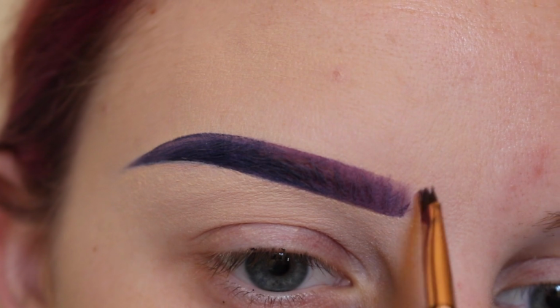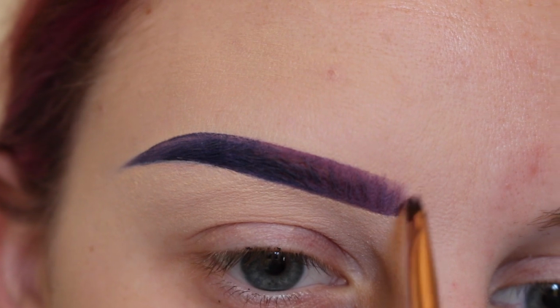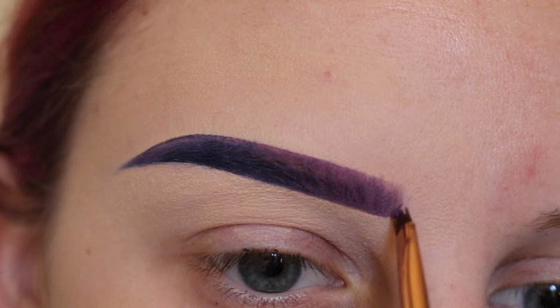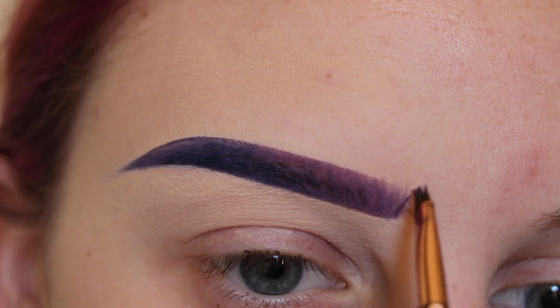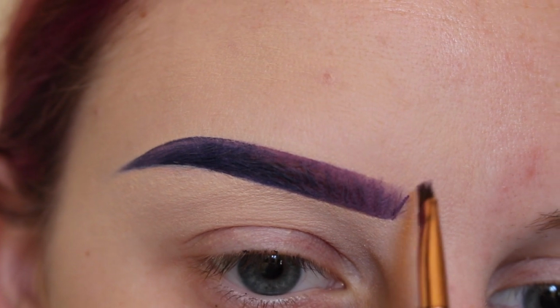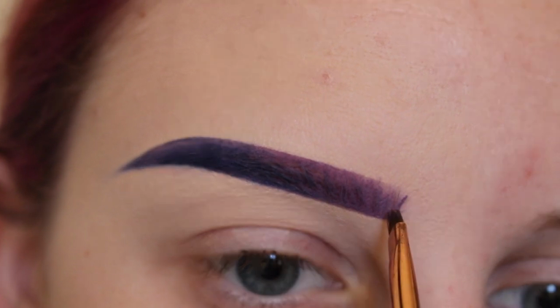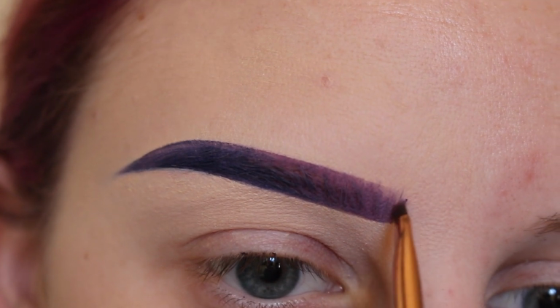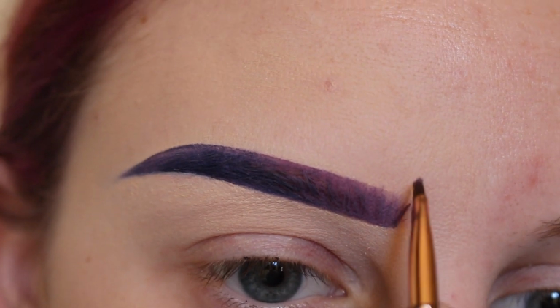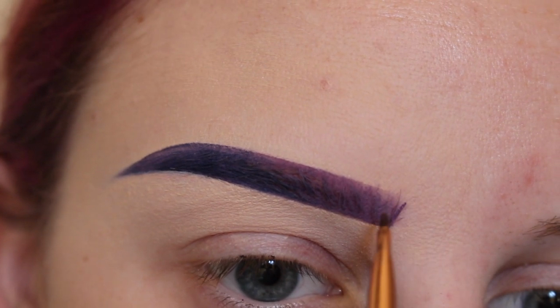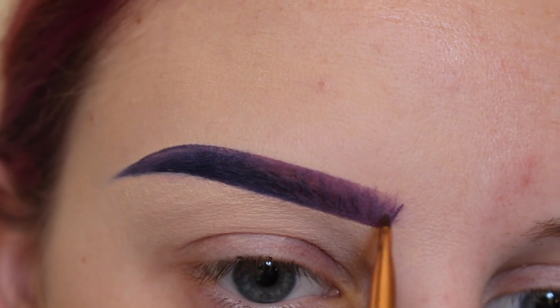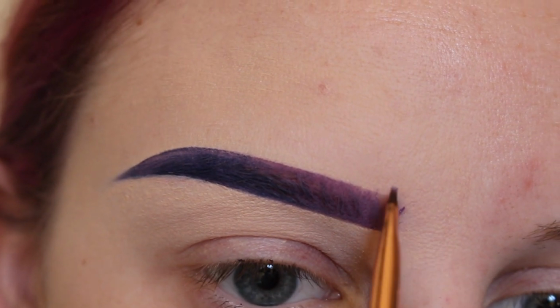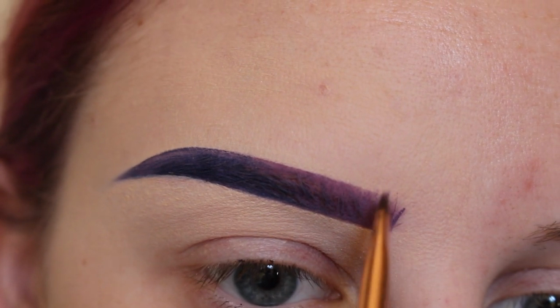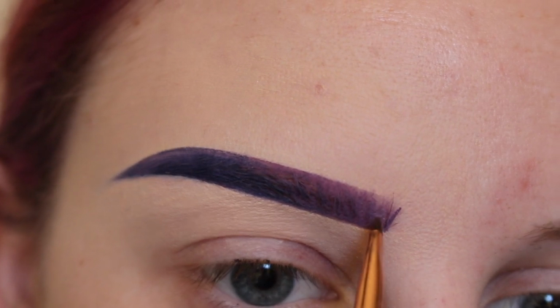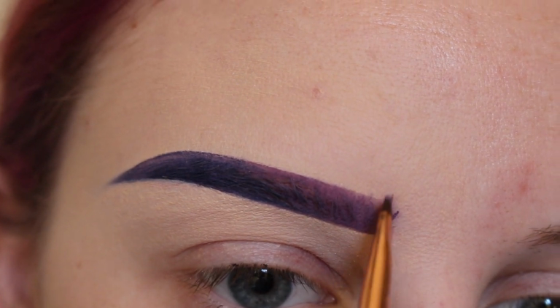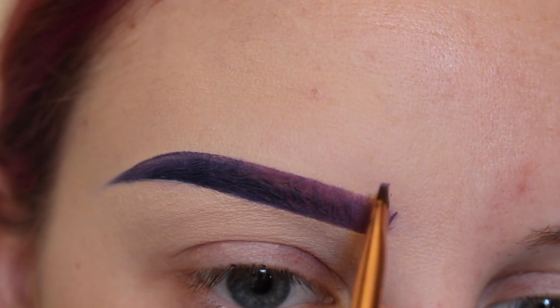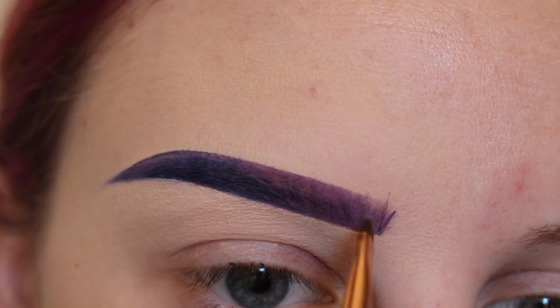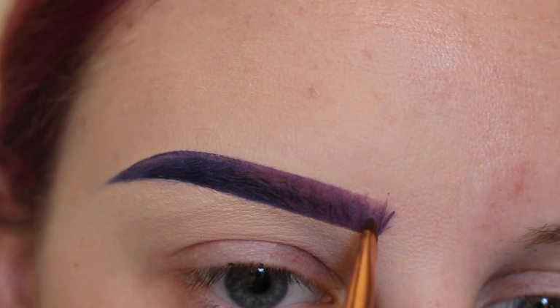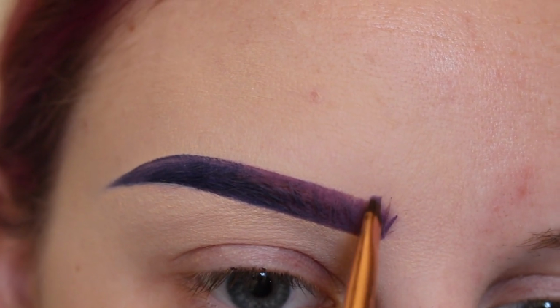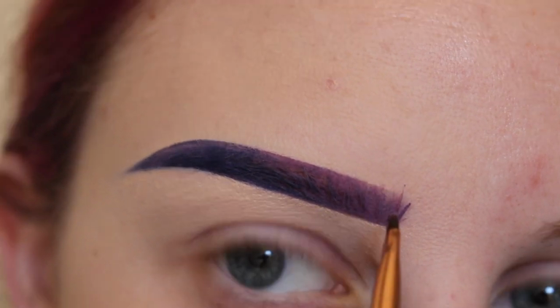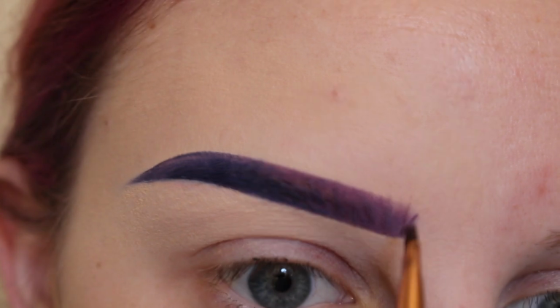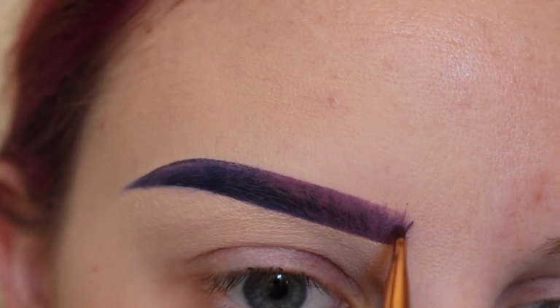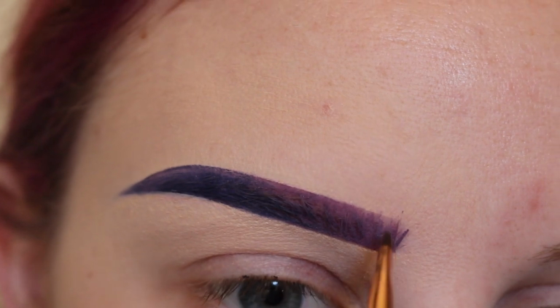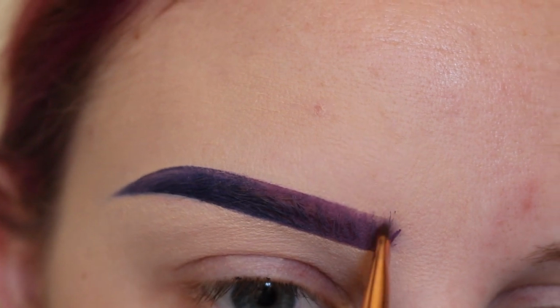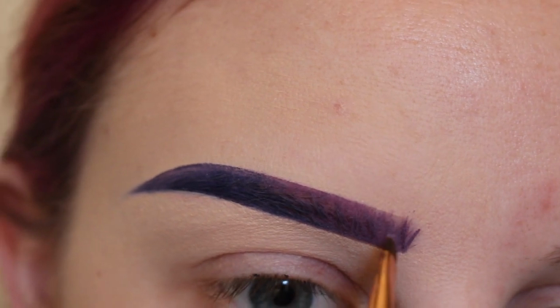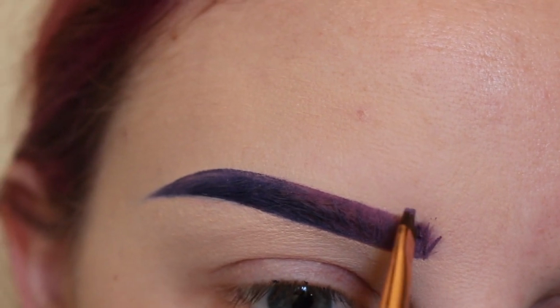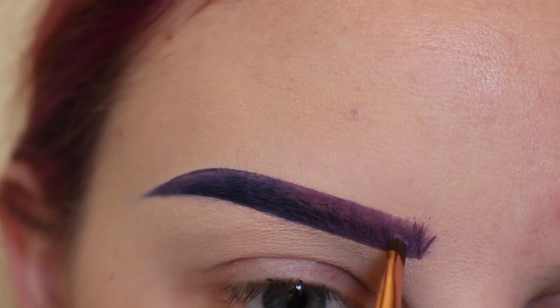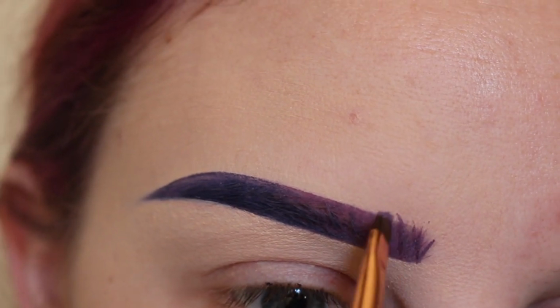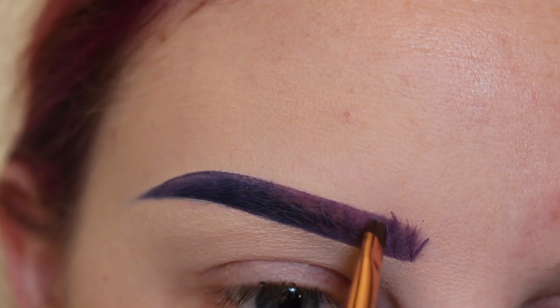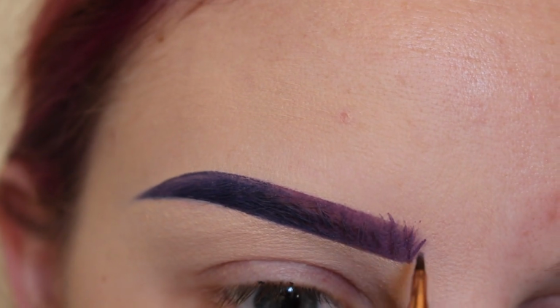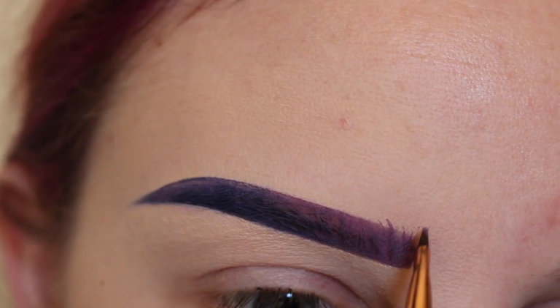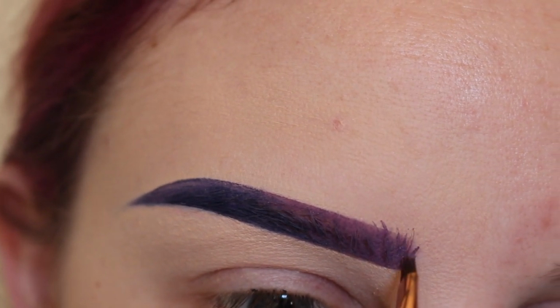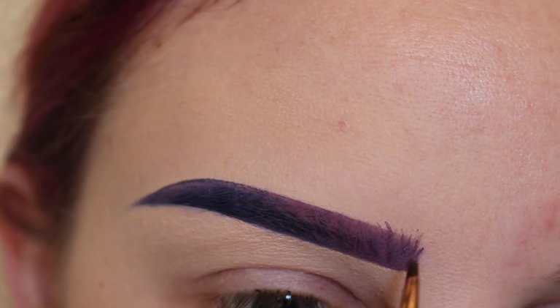I'm drawing in some more hair-like strokes towards the front of the brow using the very tip of this Zueva liner brush.